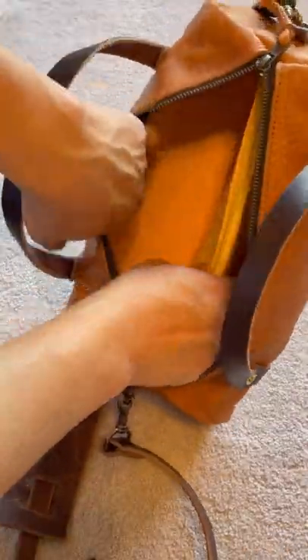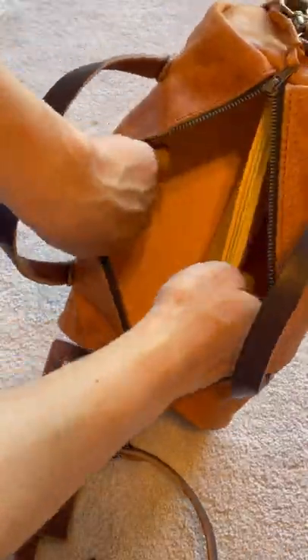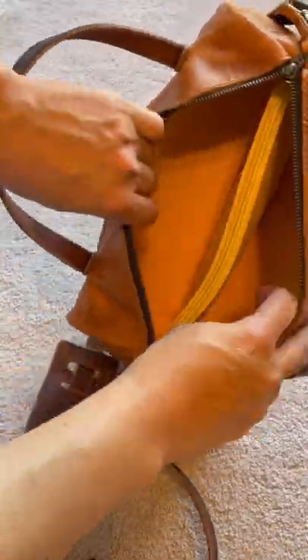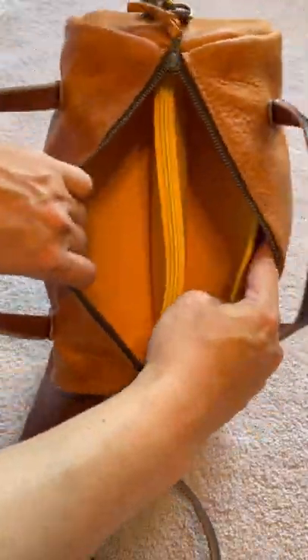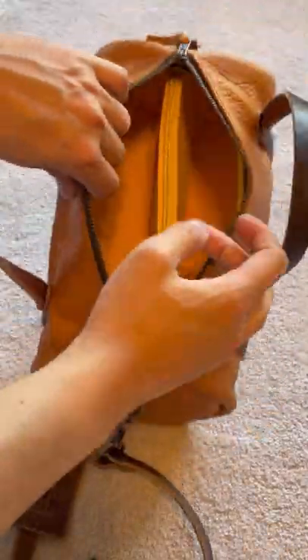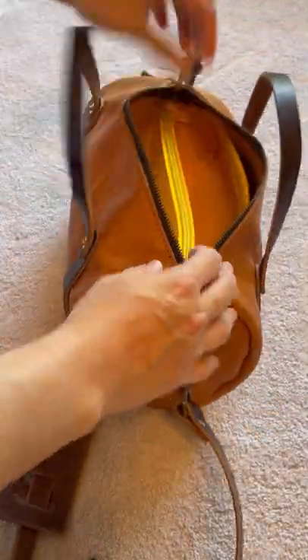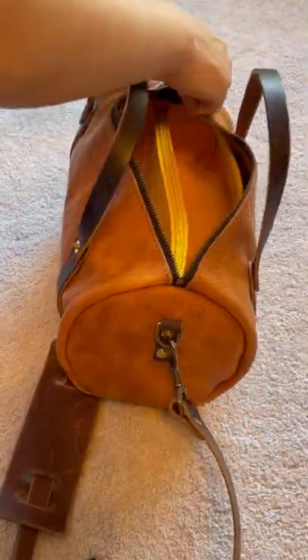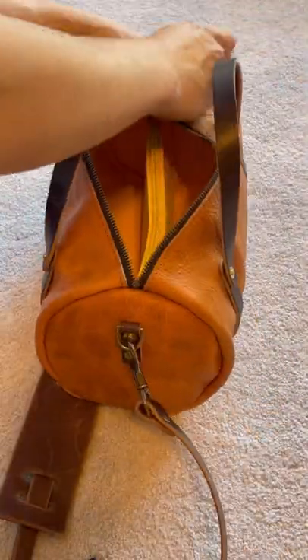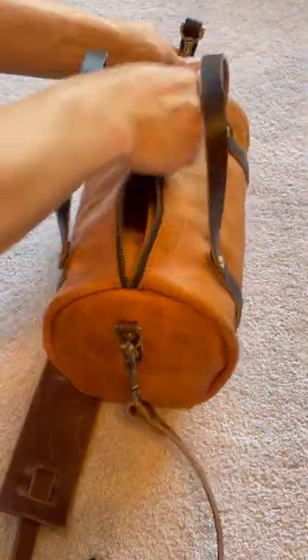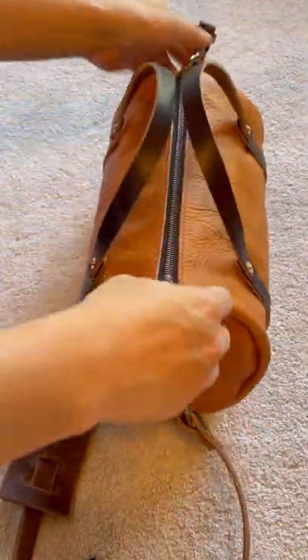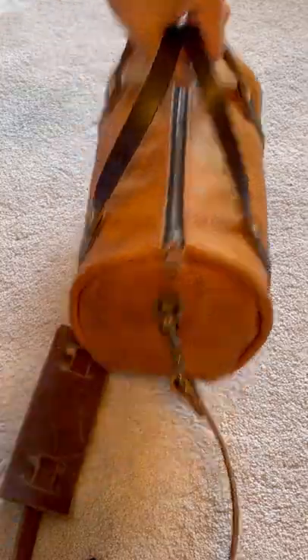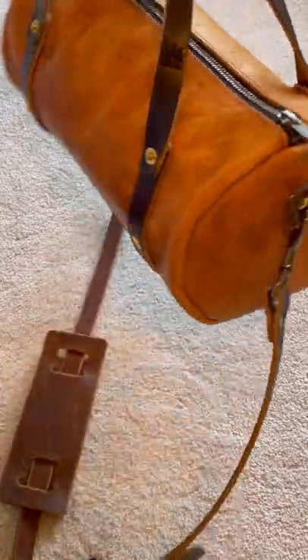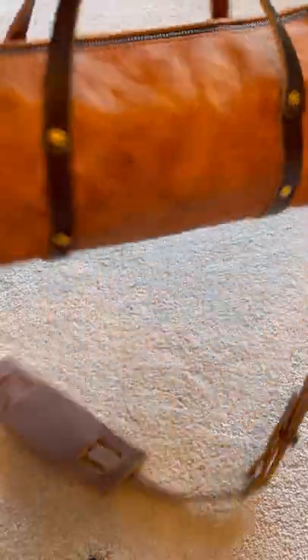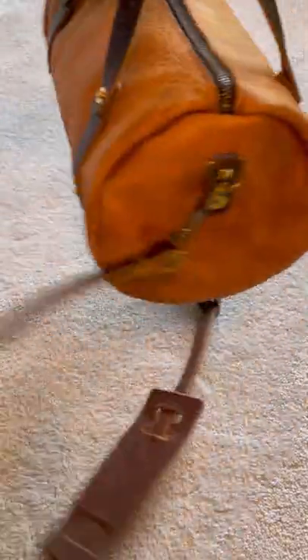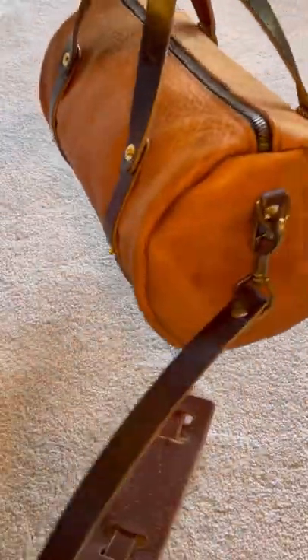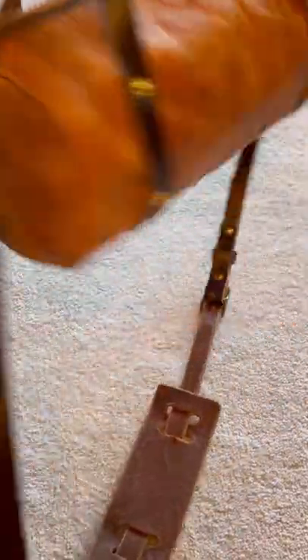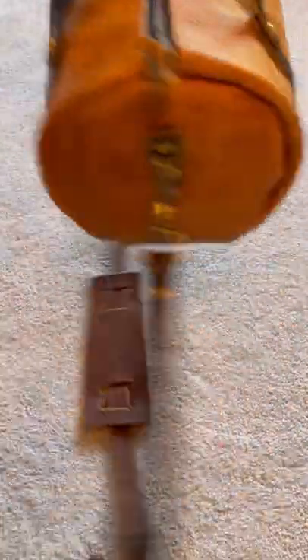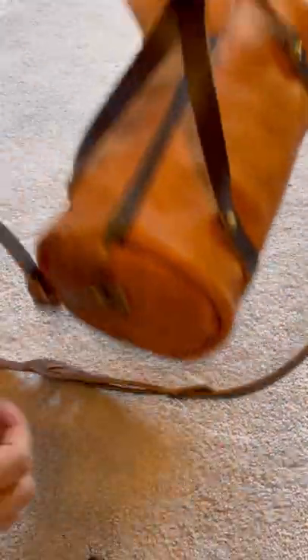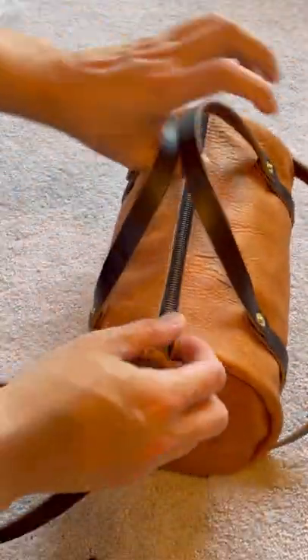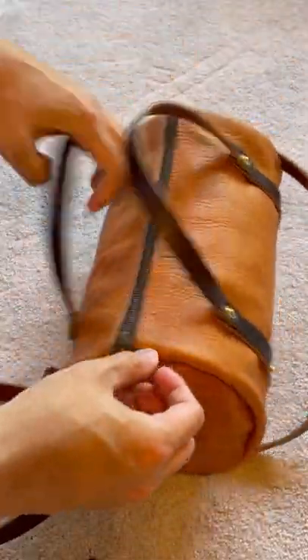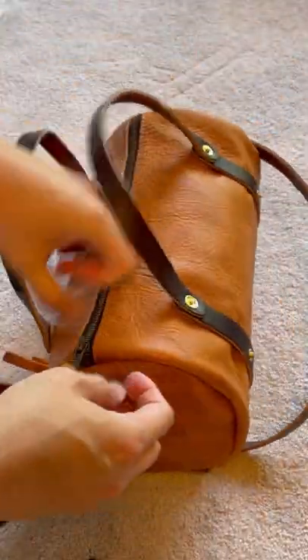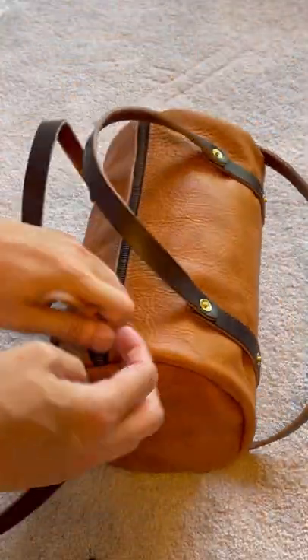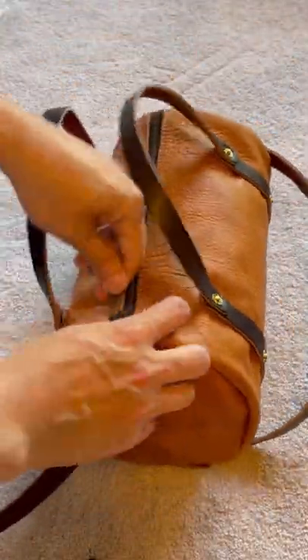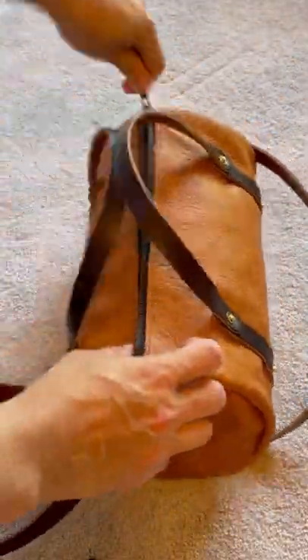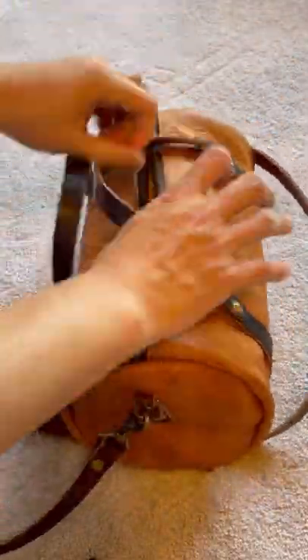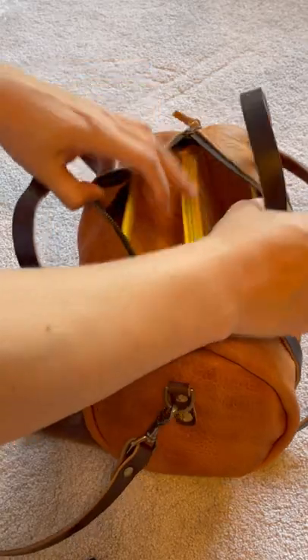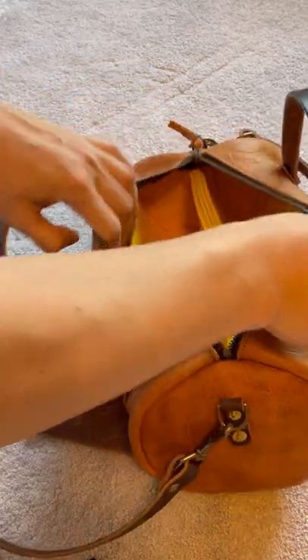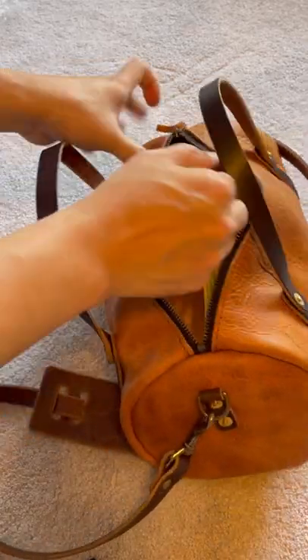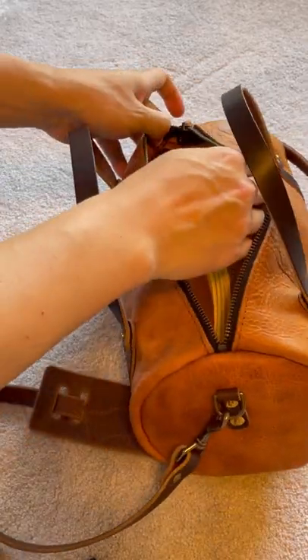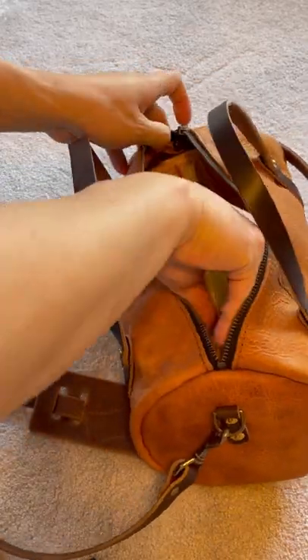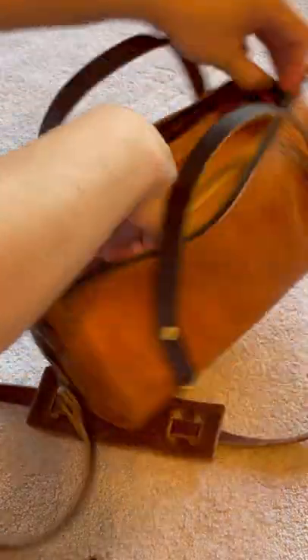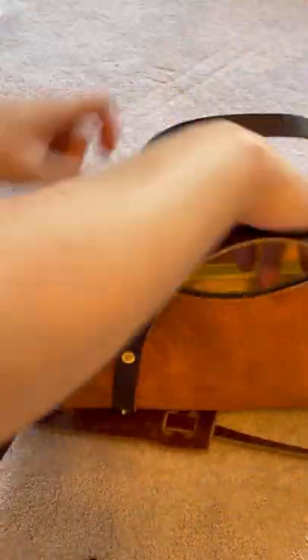This bag organizer was originally designed for the LV Papillon bag, but it fits. So if you are interested, get the size 30 for this Jane crossbody.